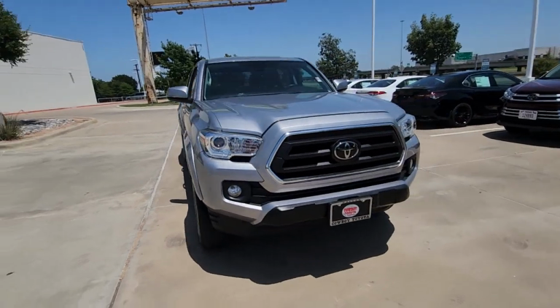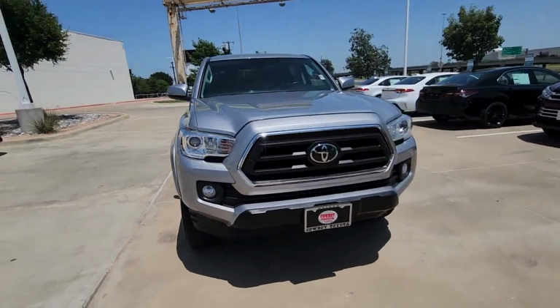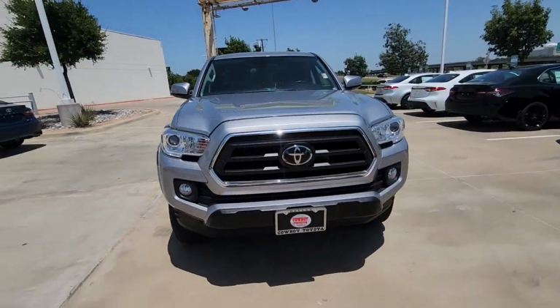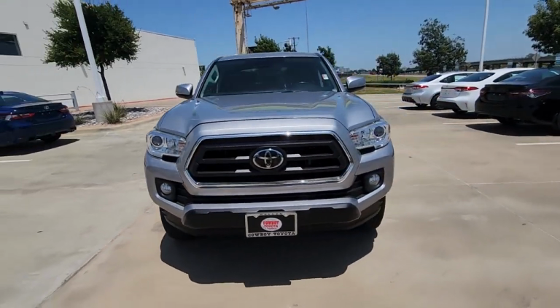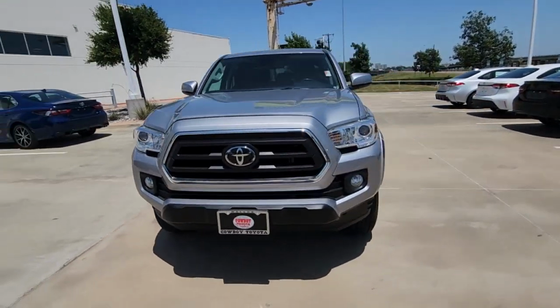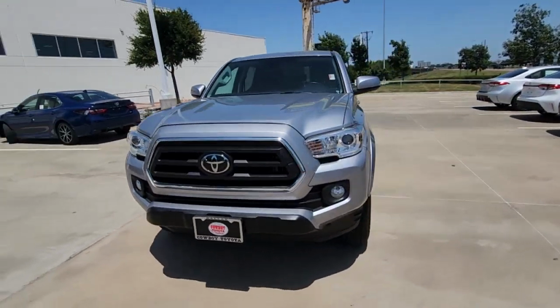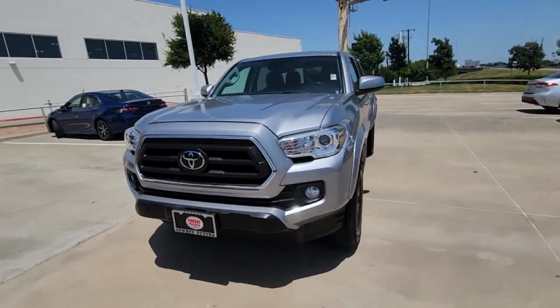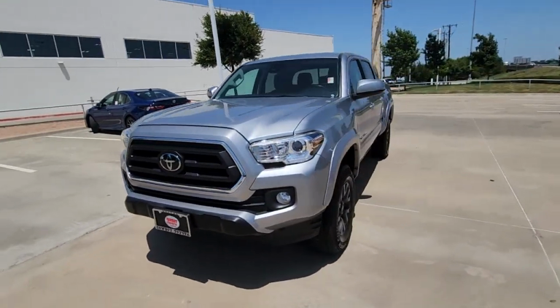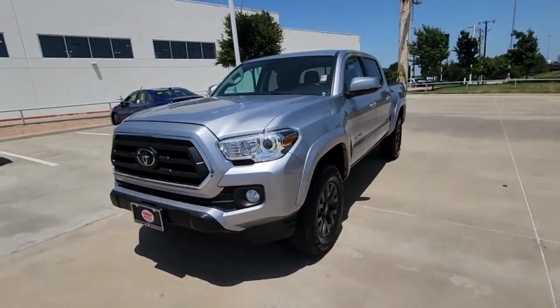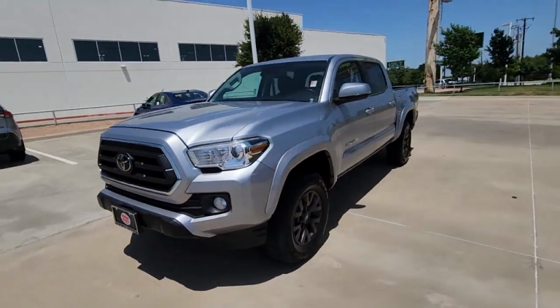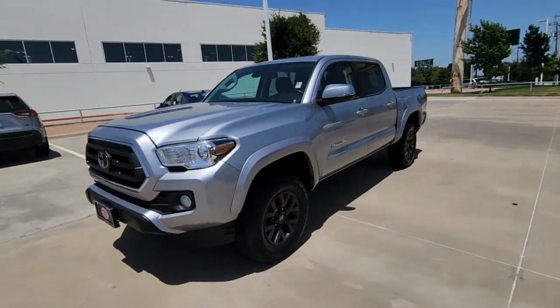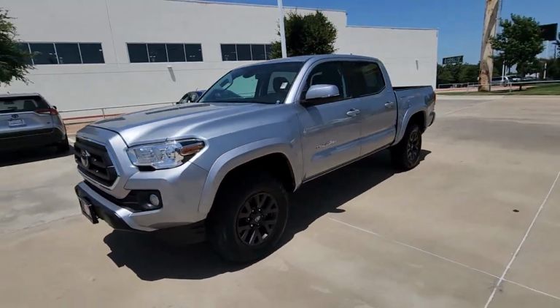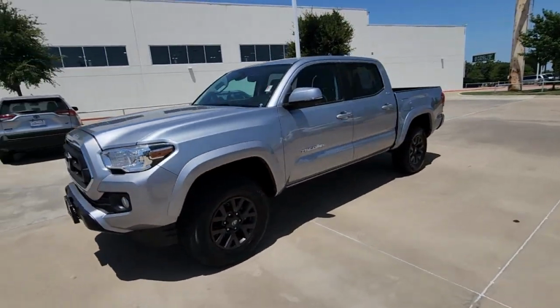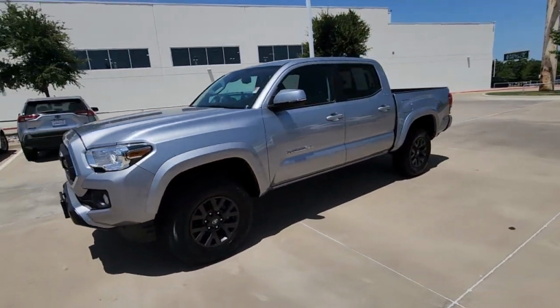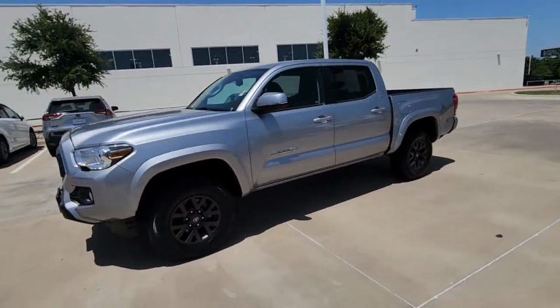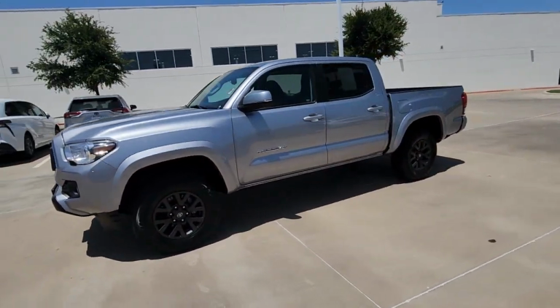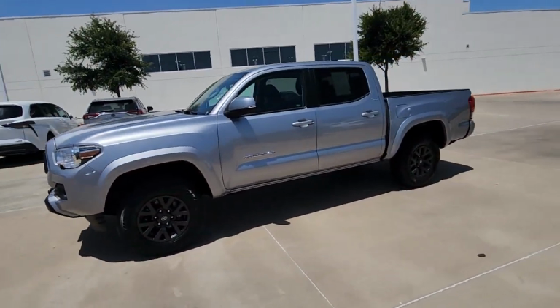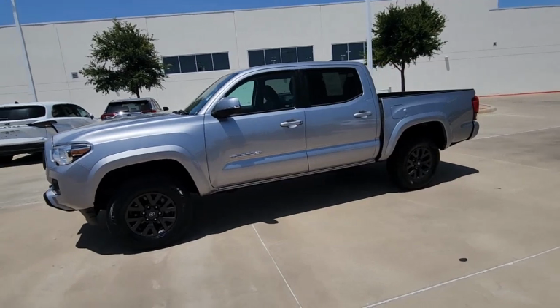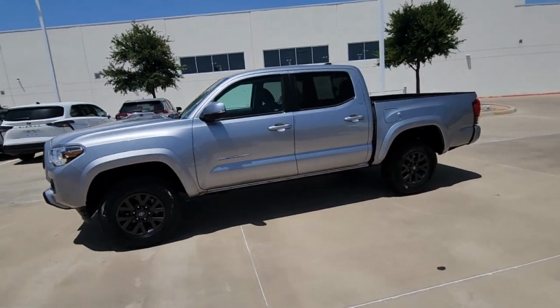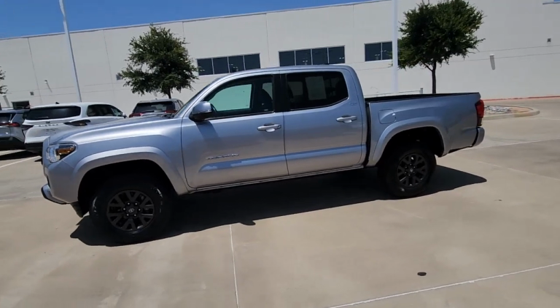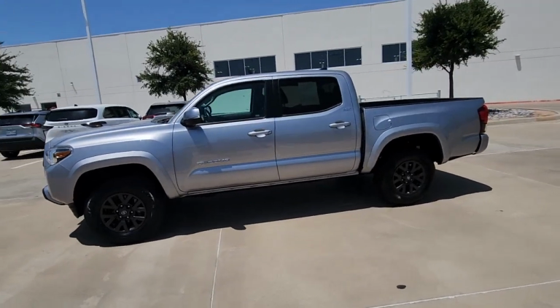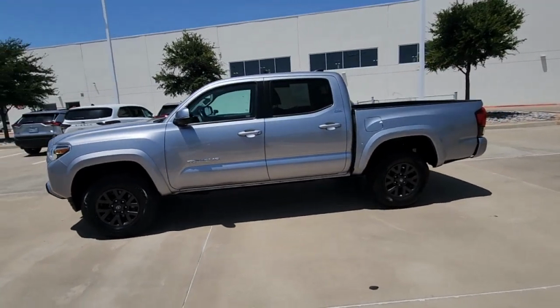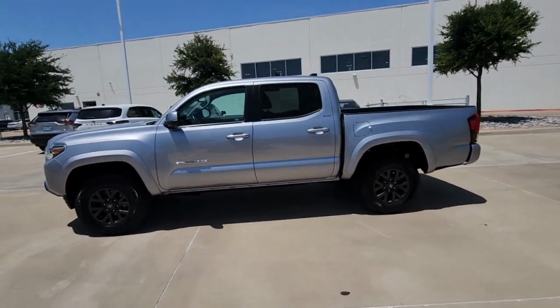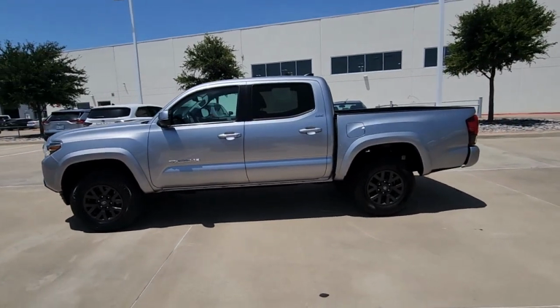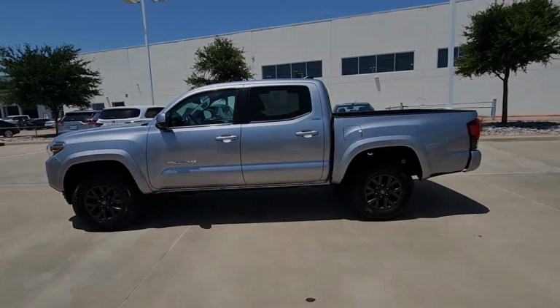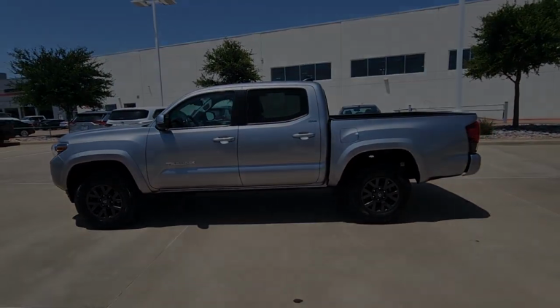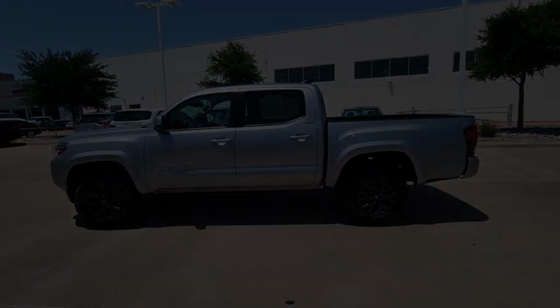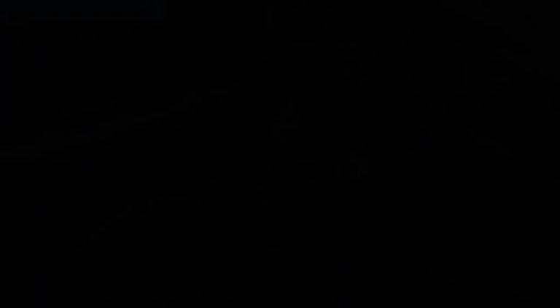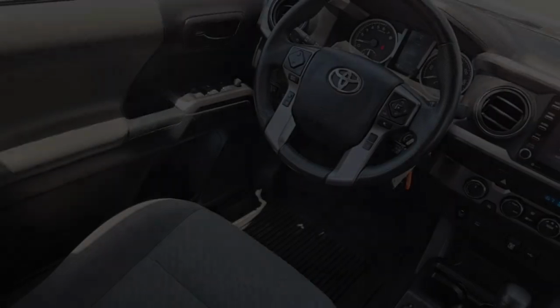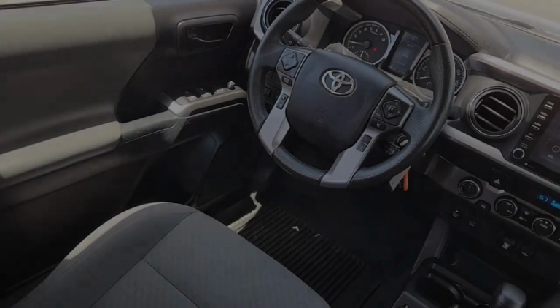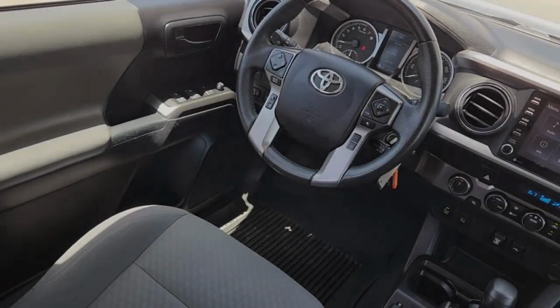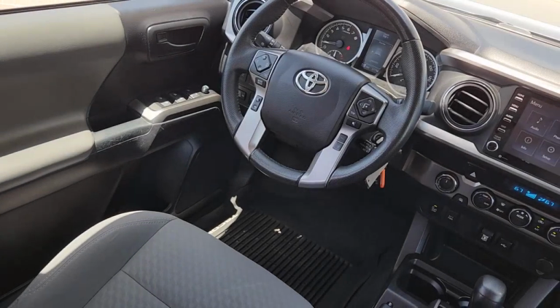Engineered to meet the demands of the trail, its off-road heritage underpins its tough capability, while its modern technology keeps you safe, connected, and entertained.